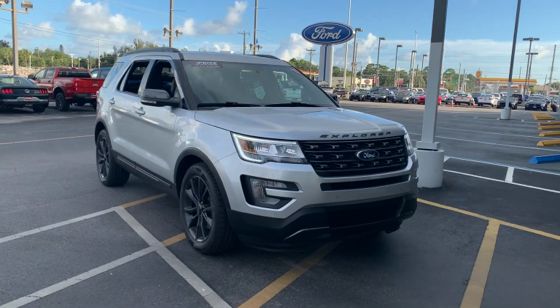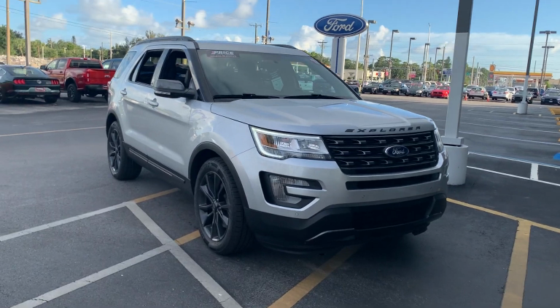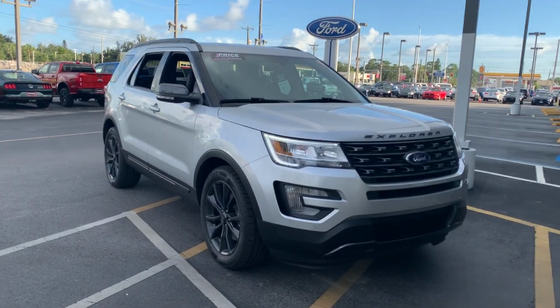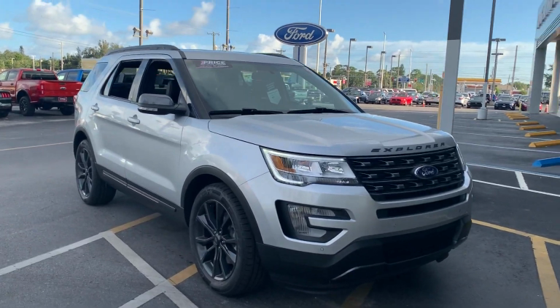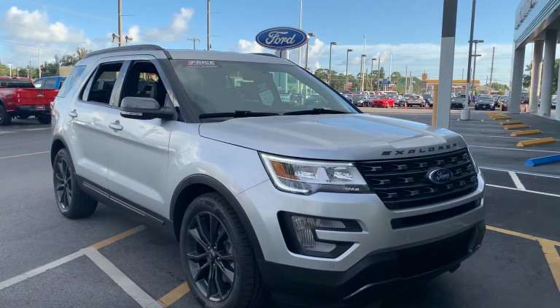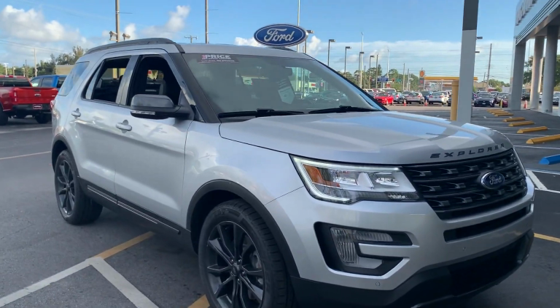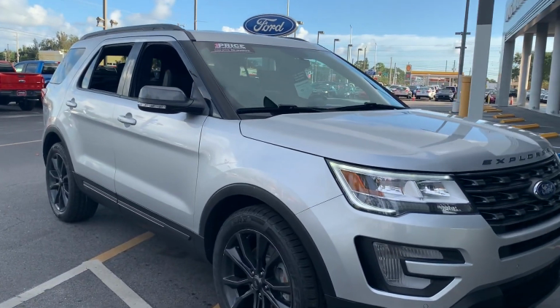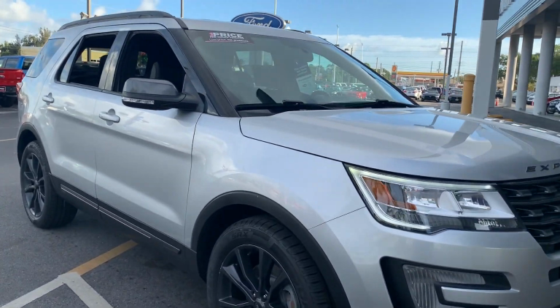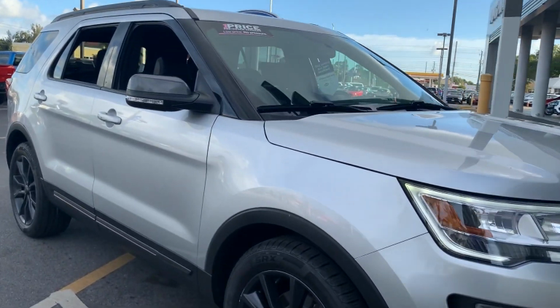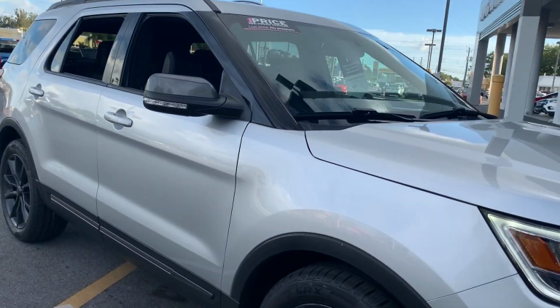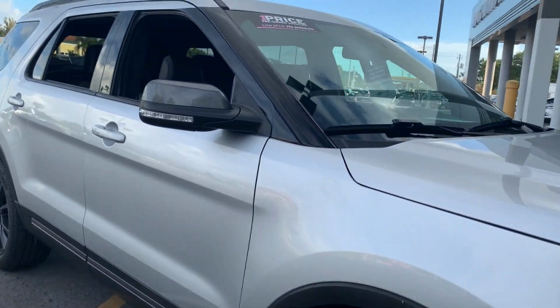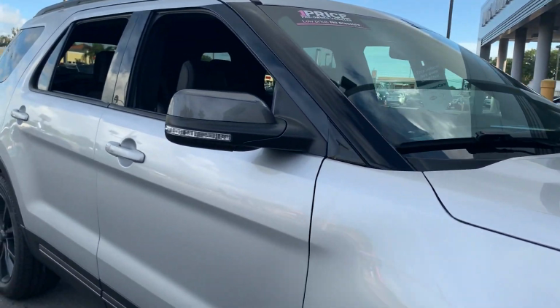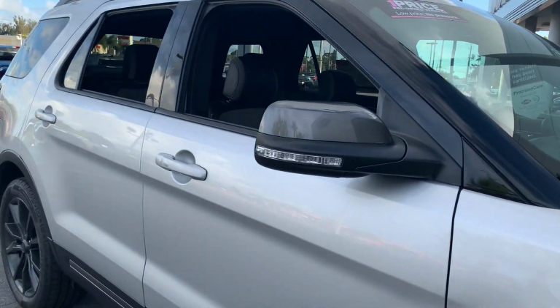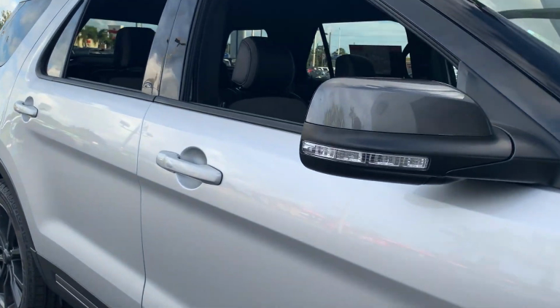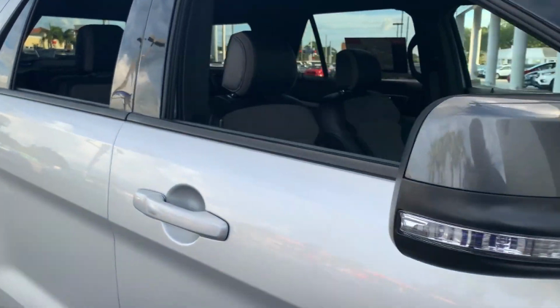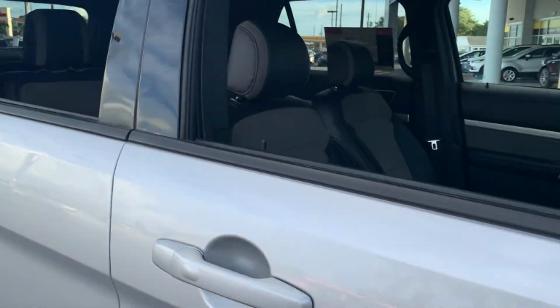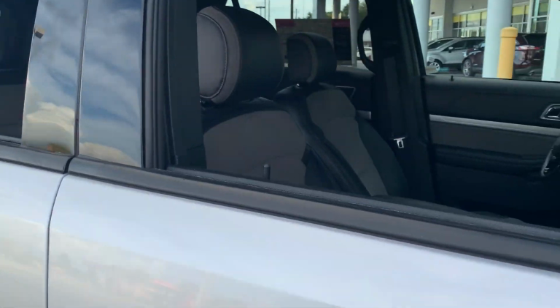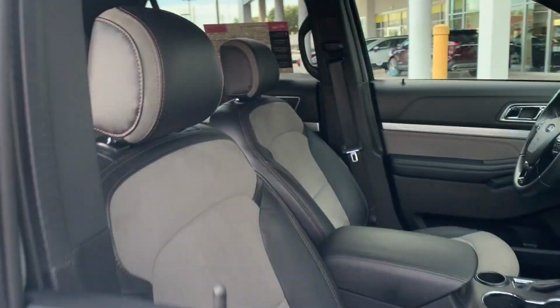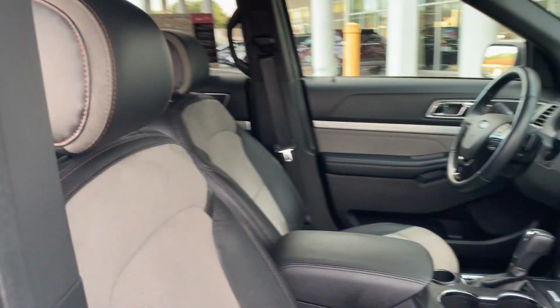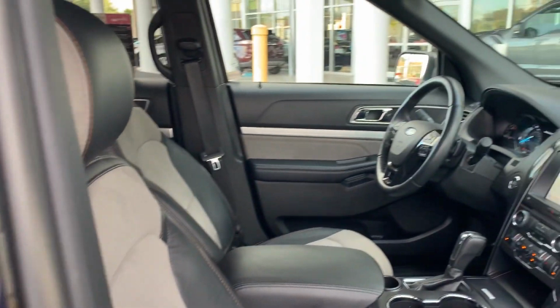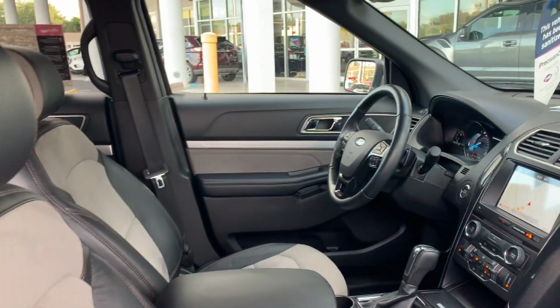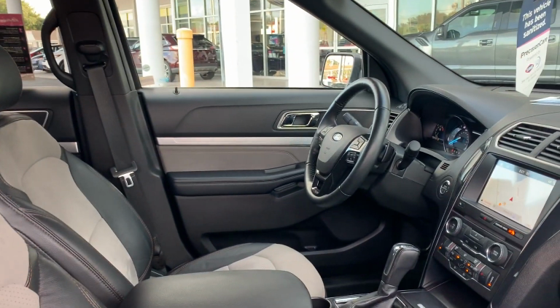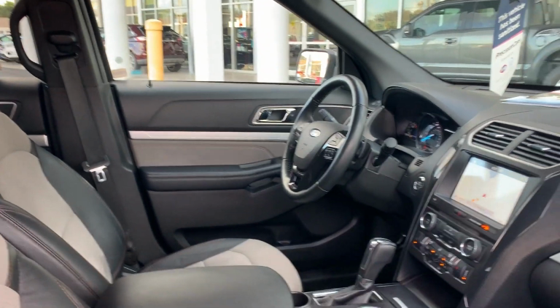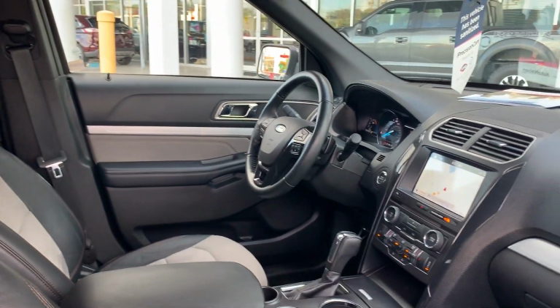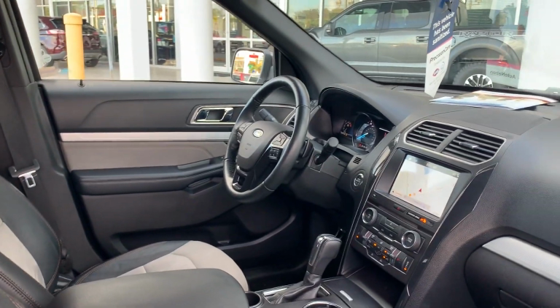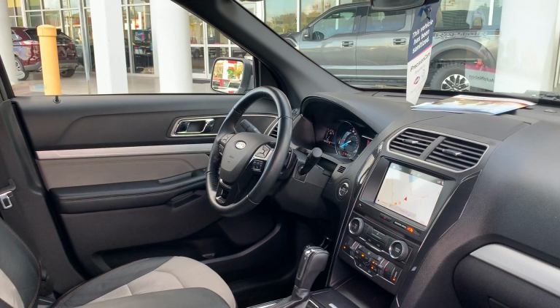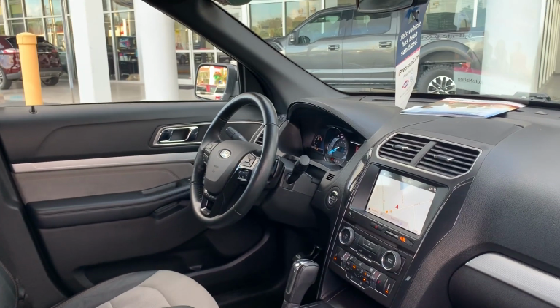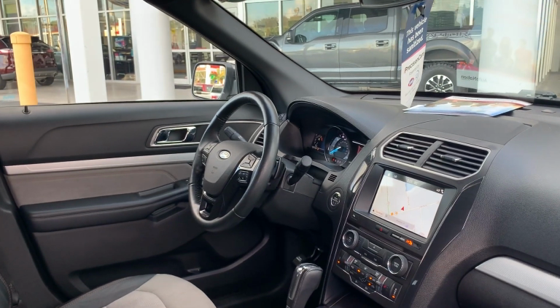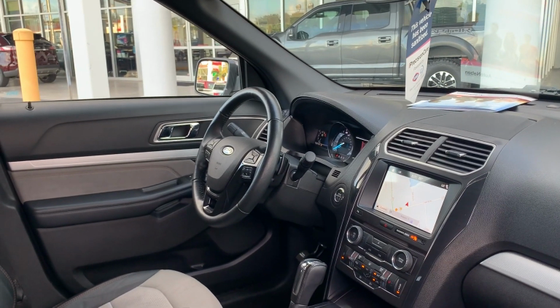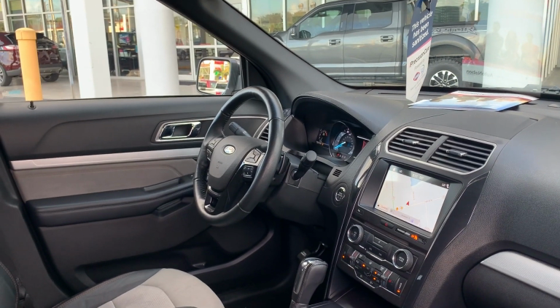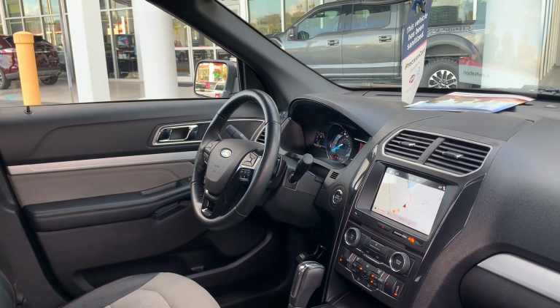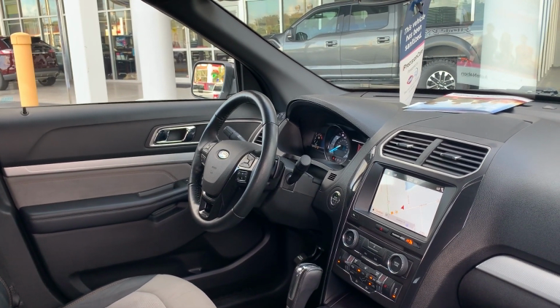This is a 2017 Ford Explorer, silver over gray cloth interior, power driver seat, power windows, power locks, power mirrors, leather wrap steering wheel, and paddle shifters.